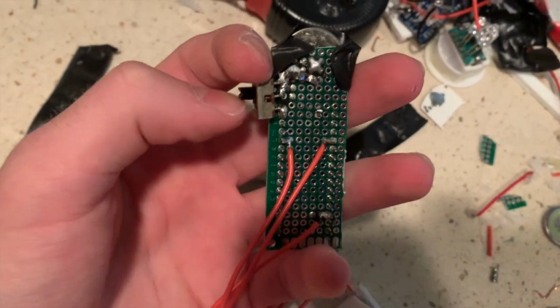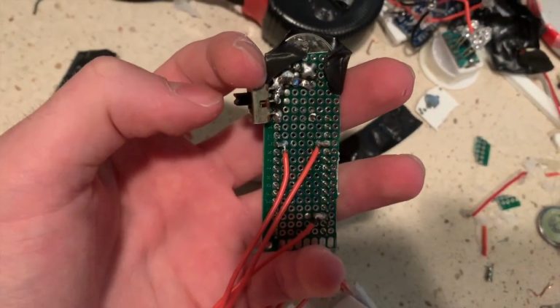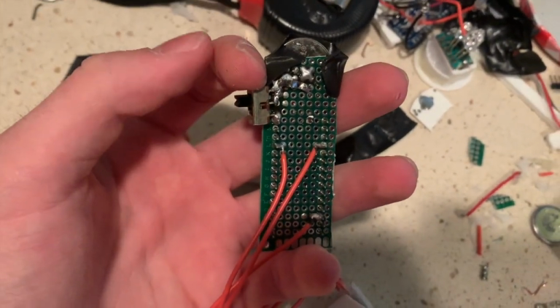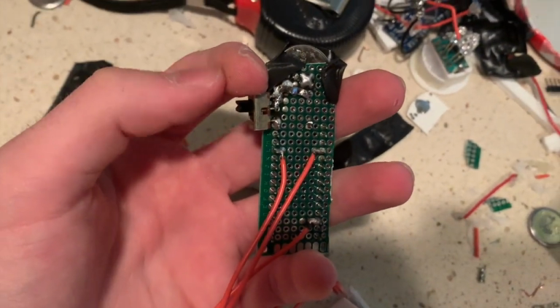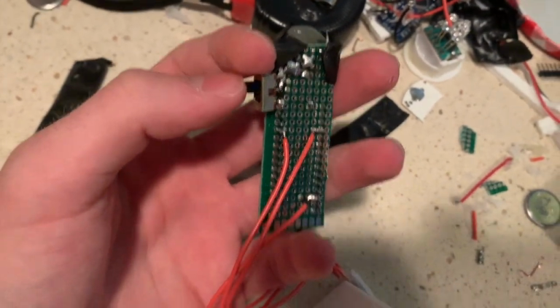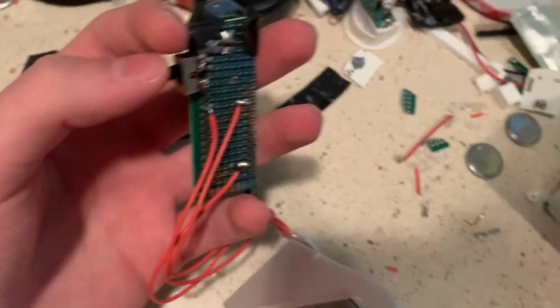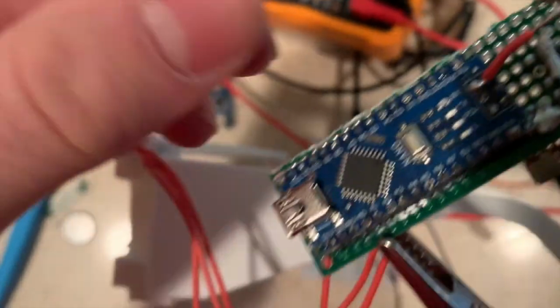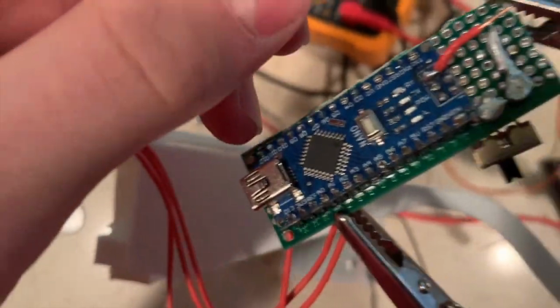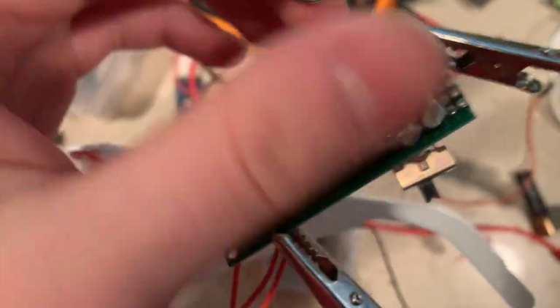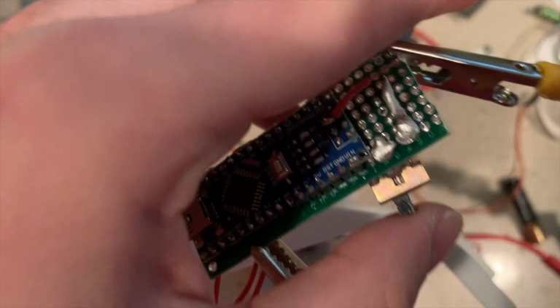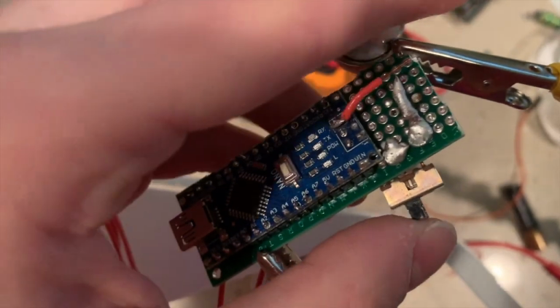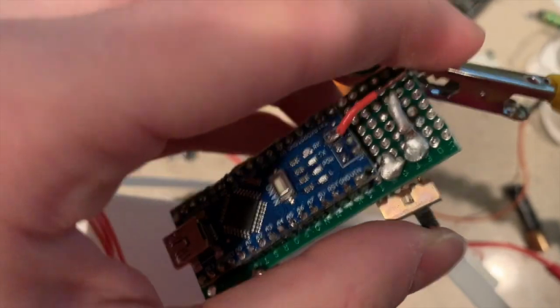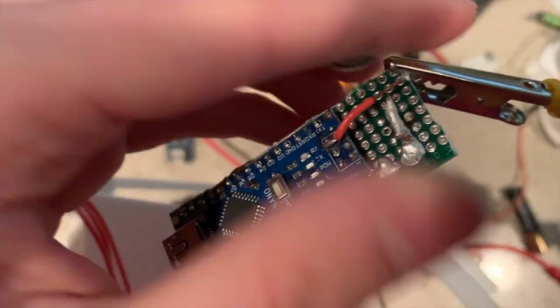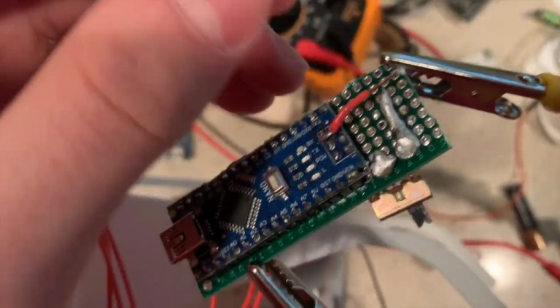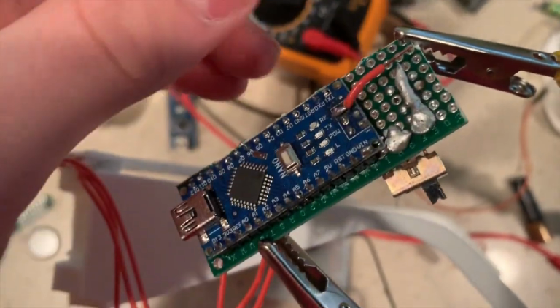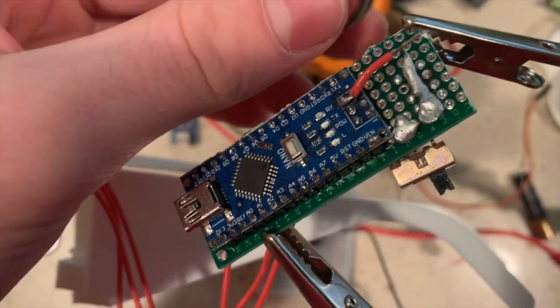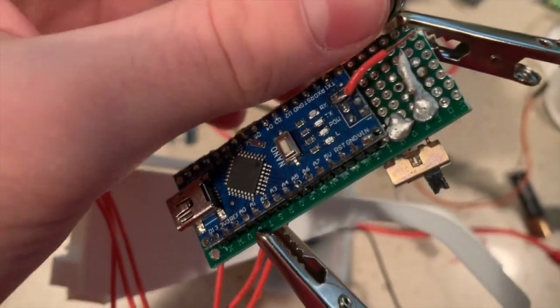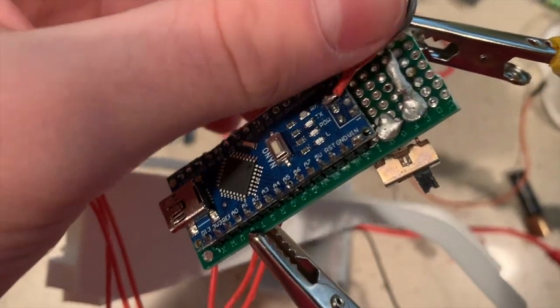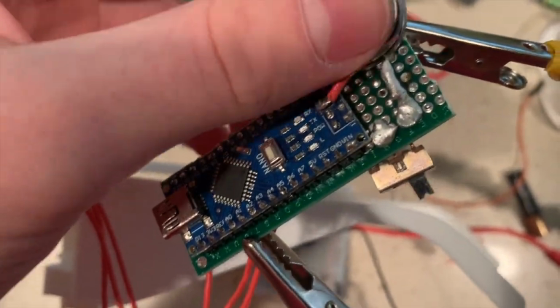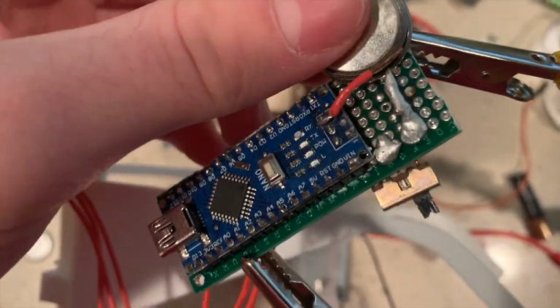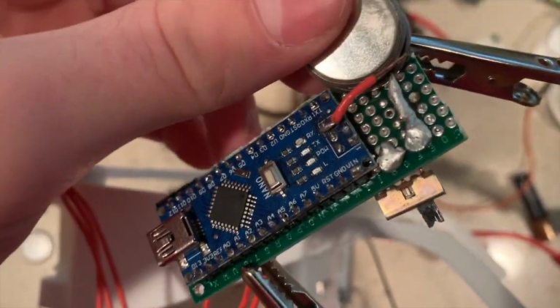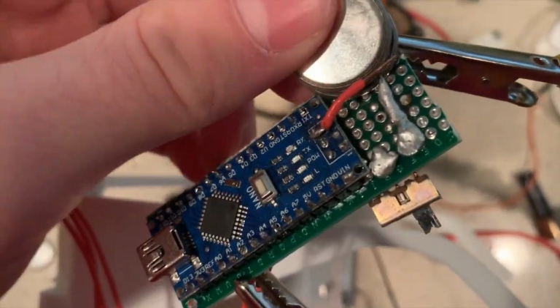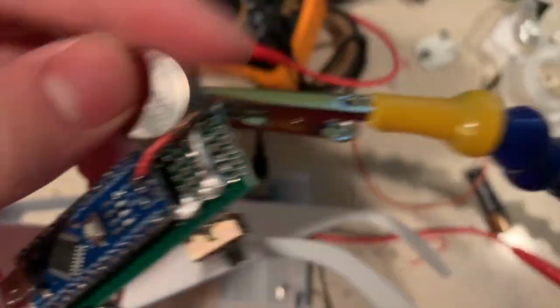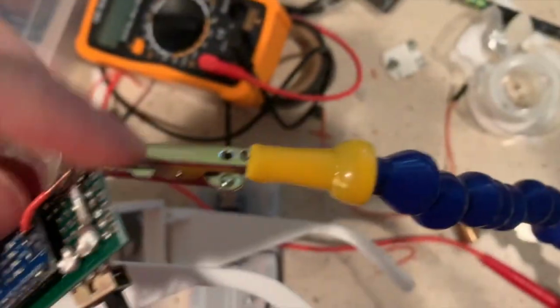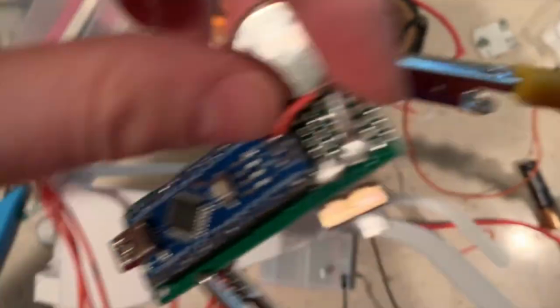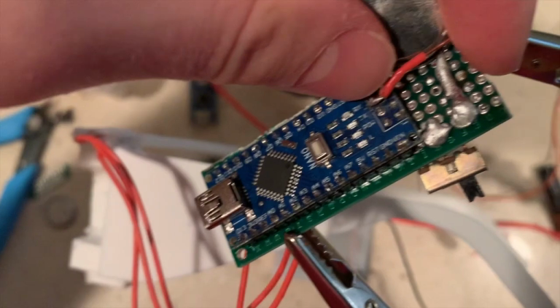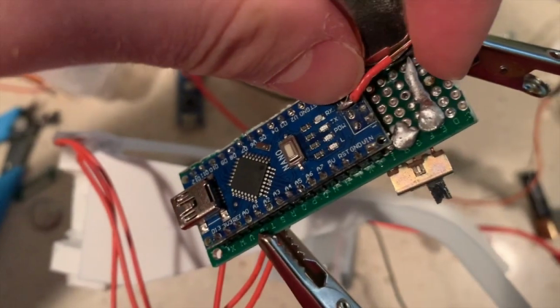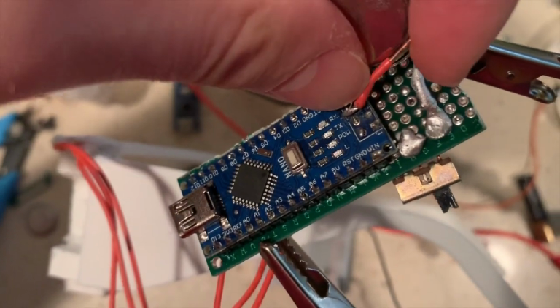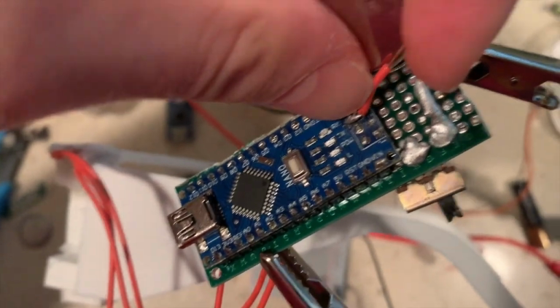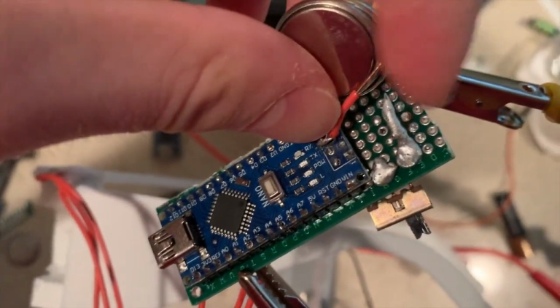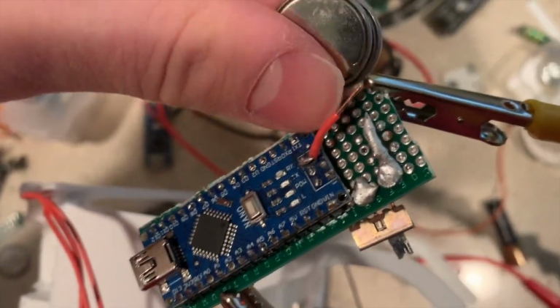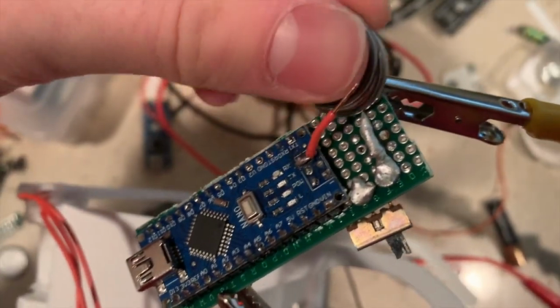I also included a little switch, which completes the connection from the battery. To connect the Arduino to a battery, I connect the VIN port to the positive end and ground to the negative end.